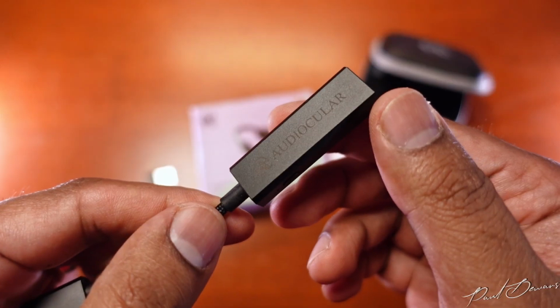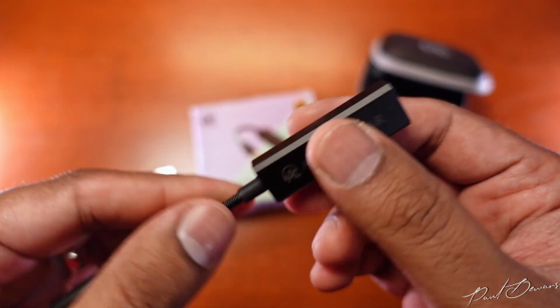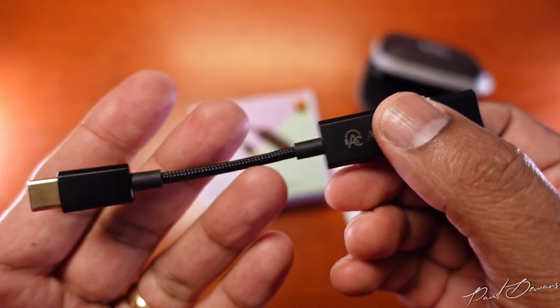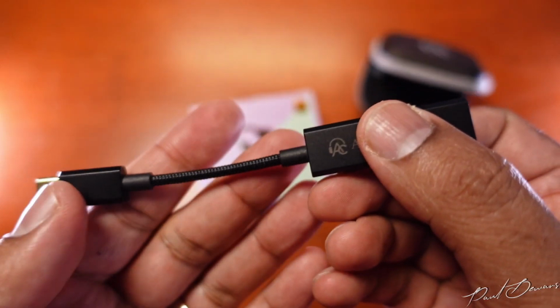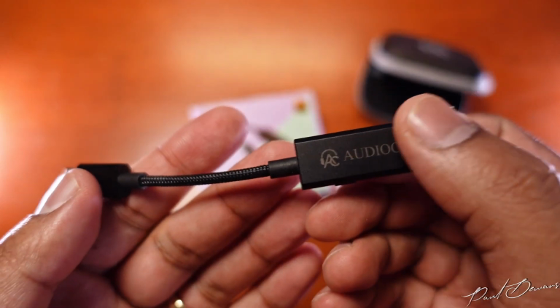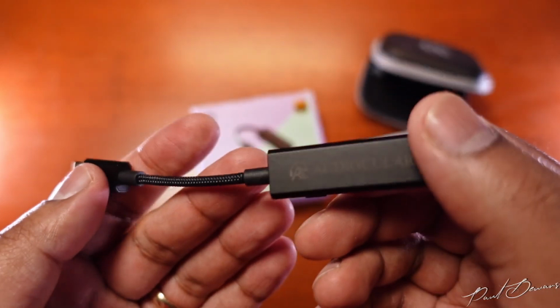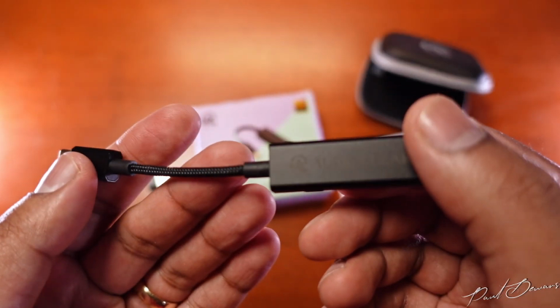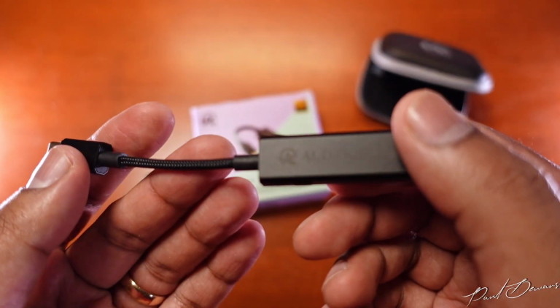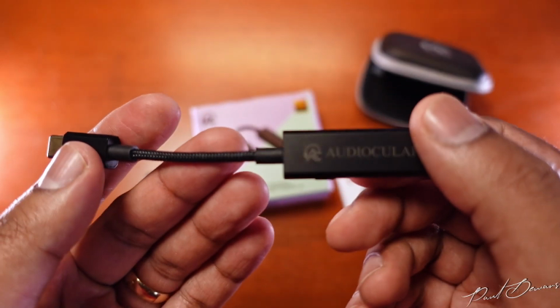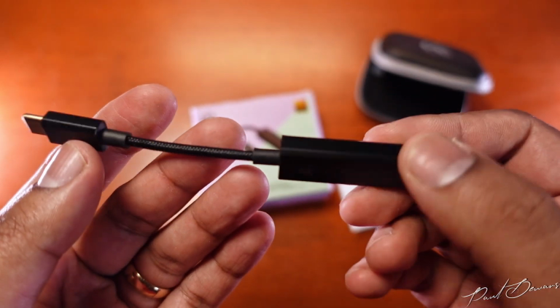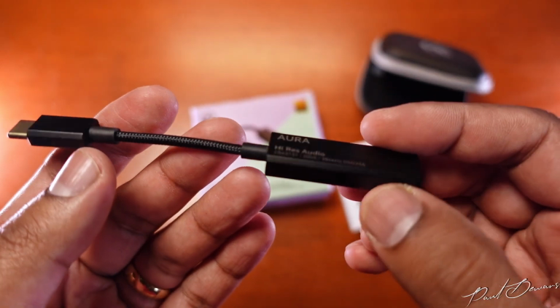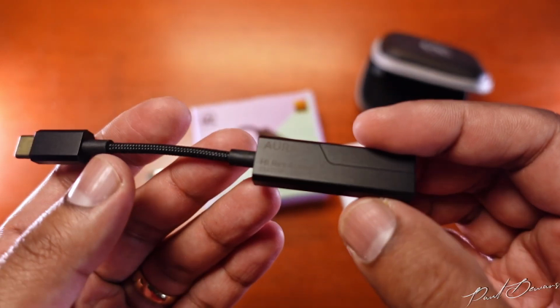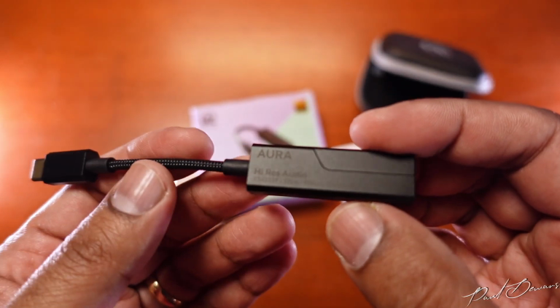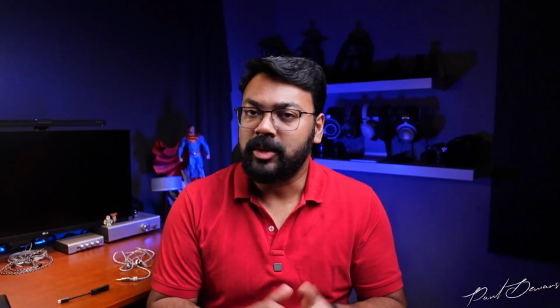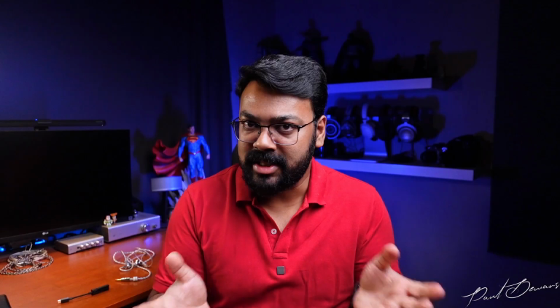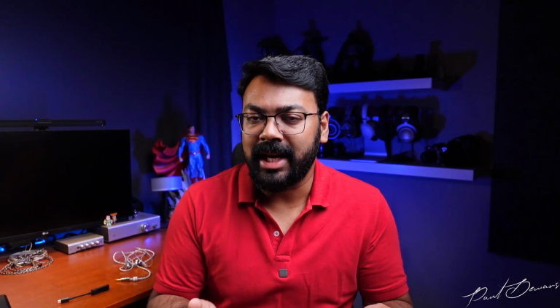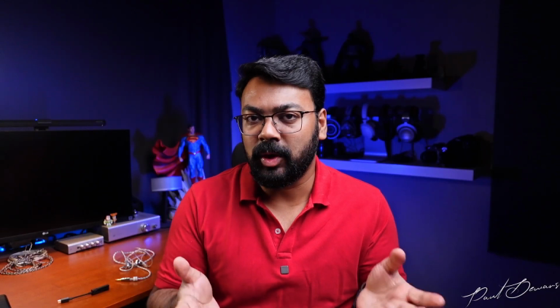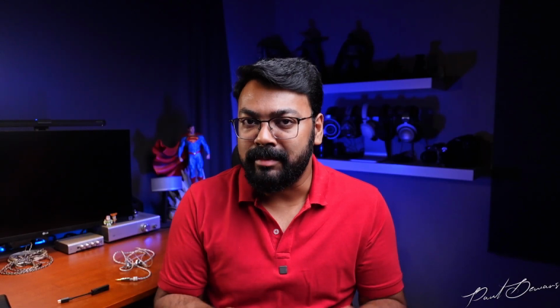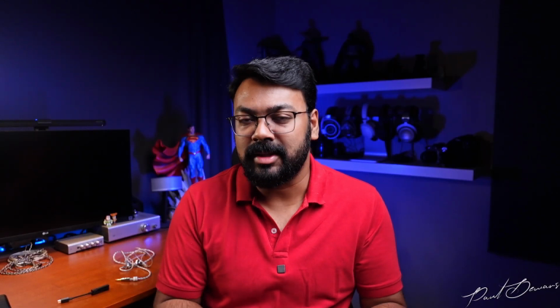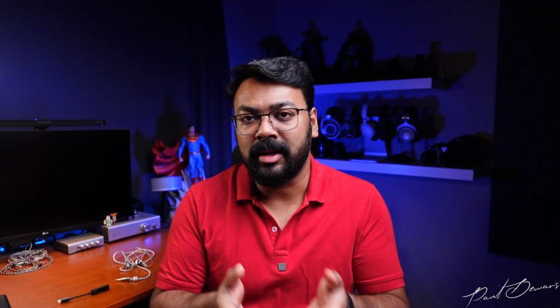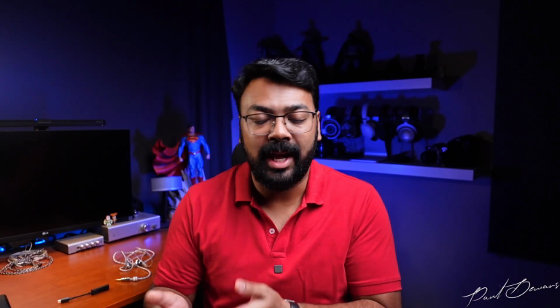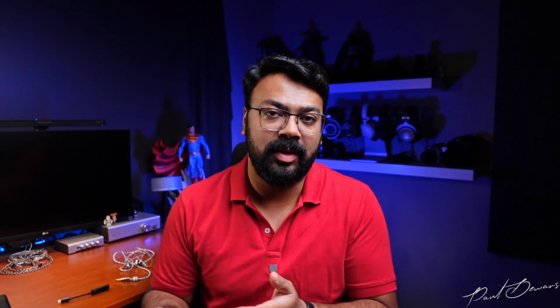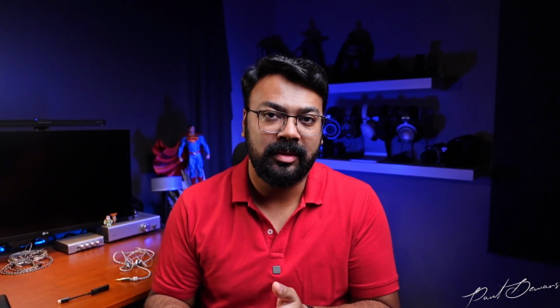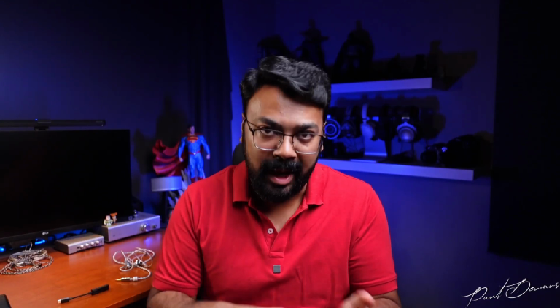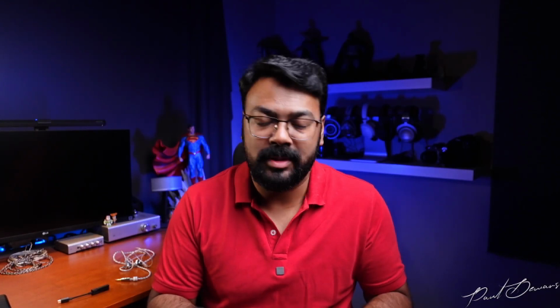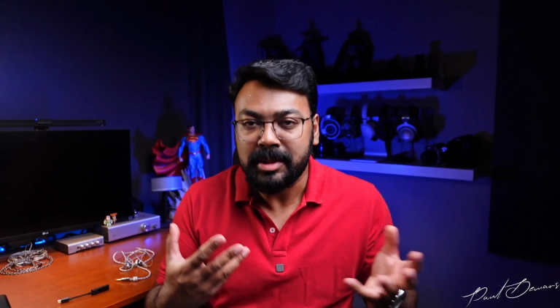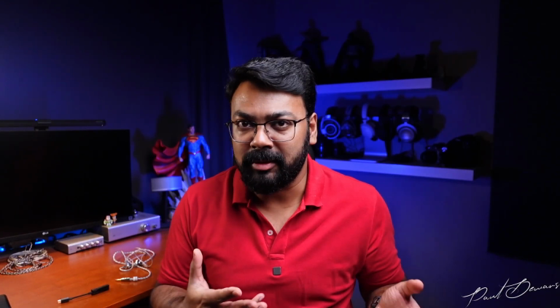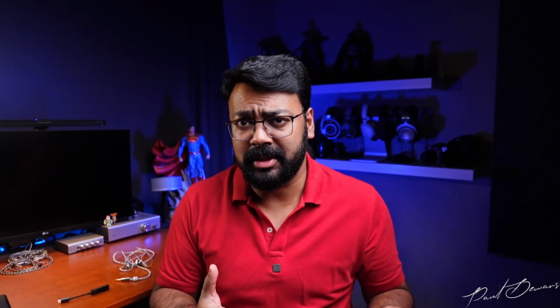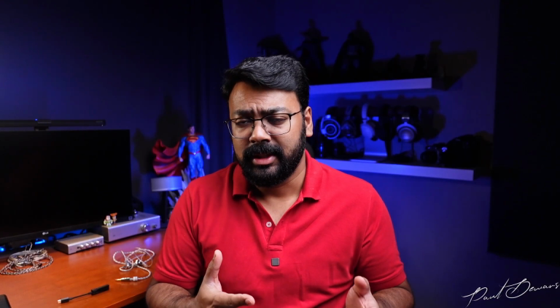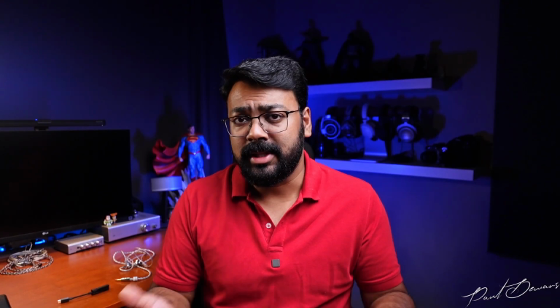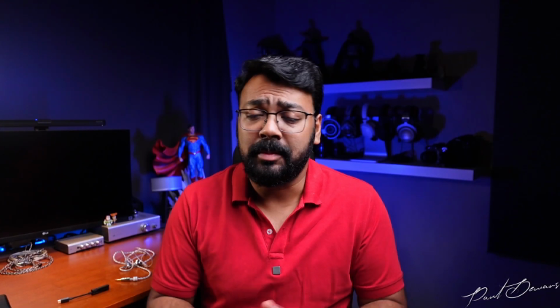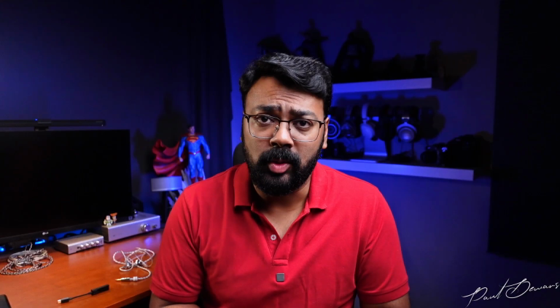What makes it a little more interesting is that it also links up to an app. This is something I never thought I'd mention for a DAC — it's part of a feature which is actually pretty cool.